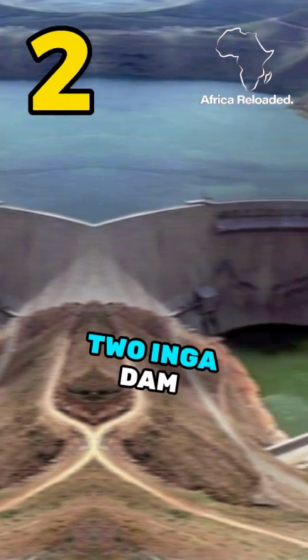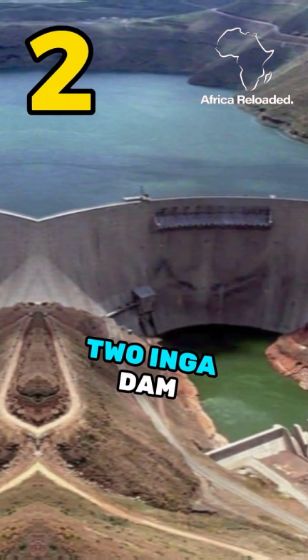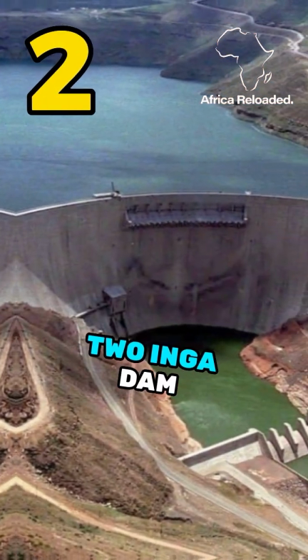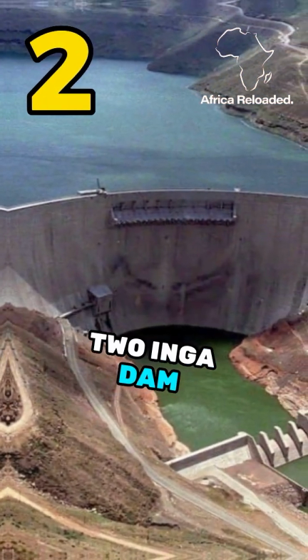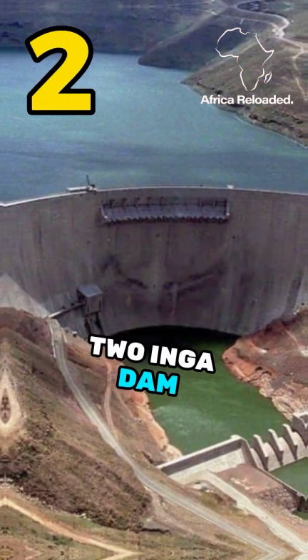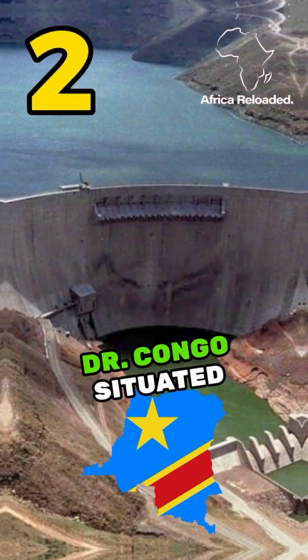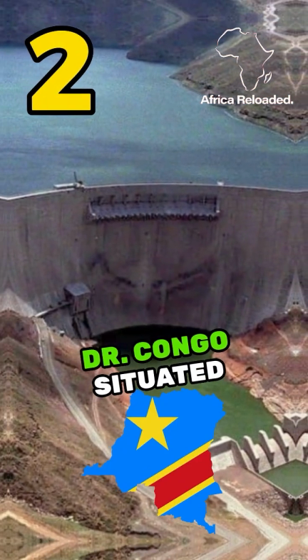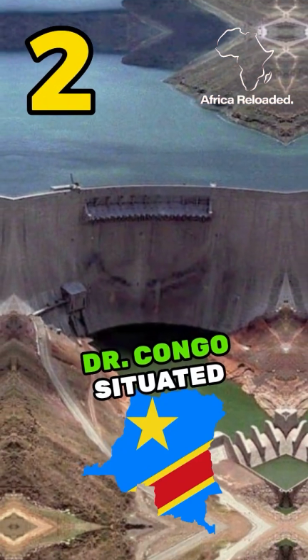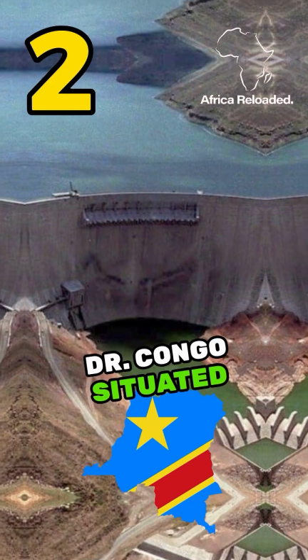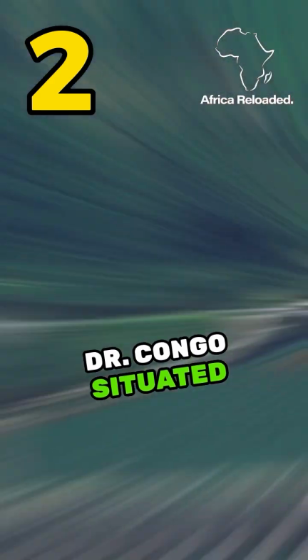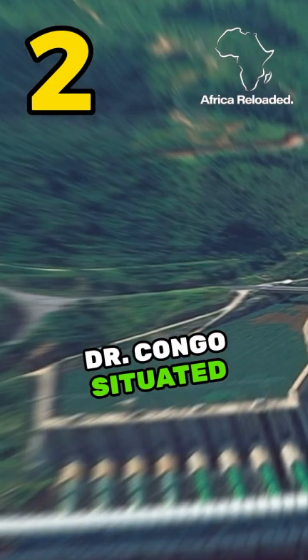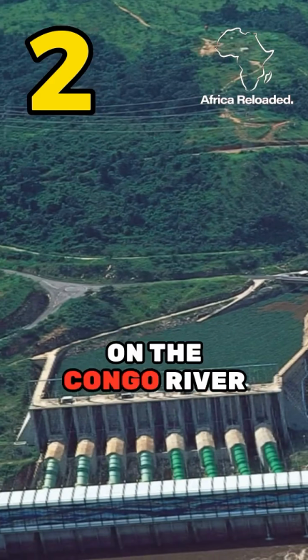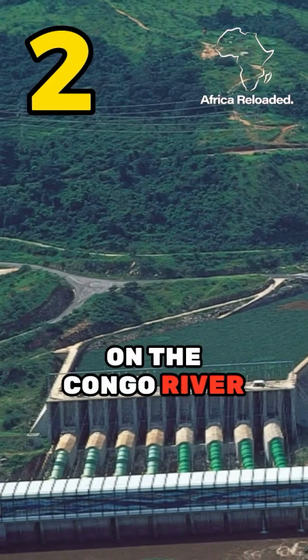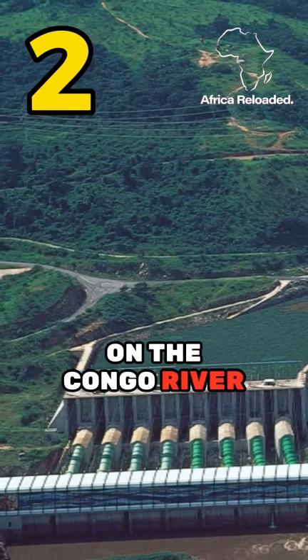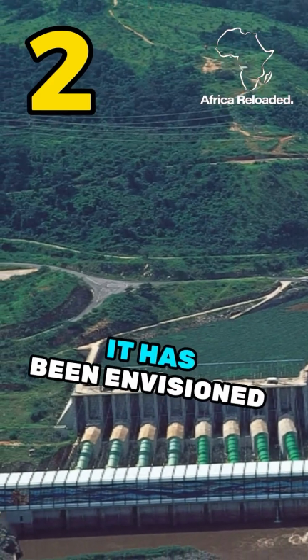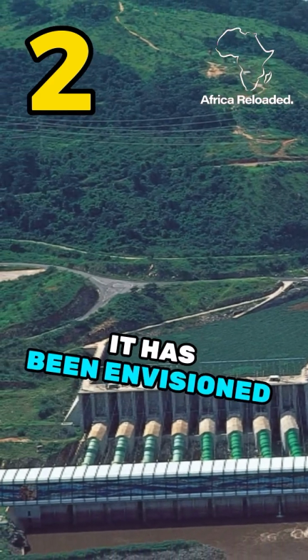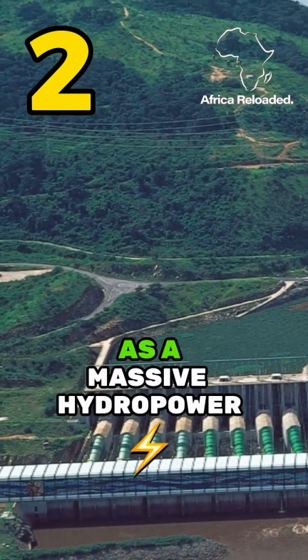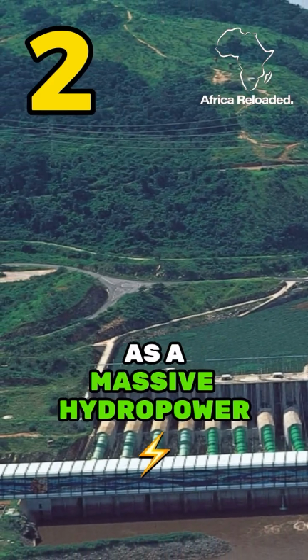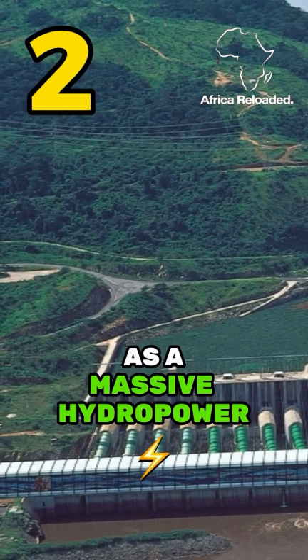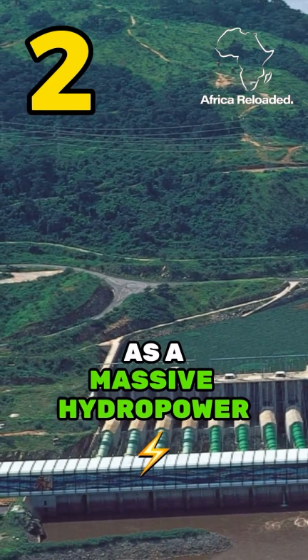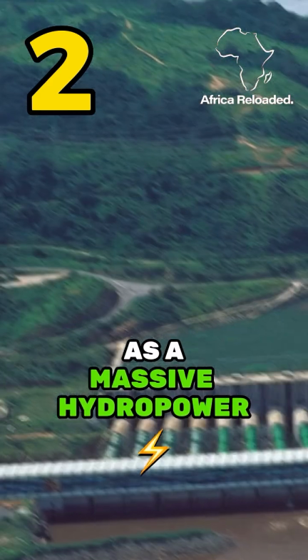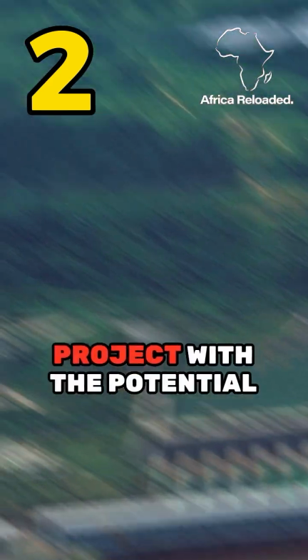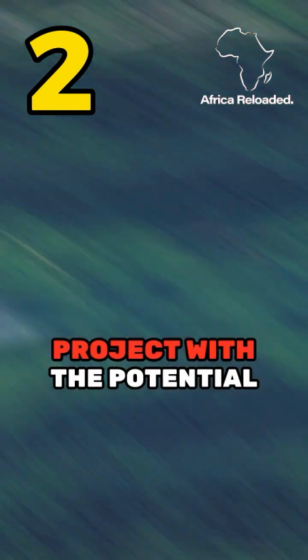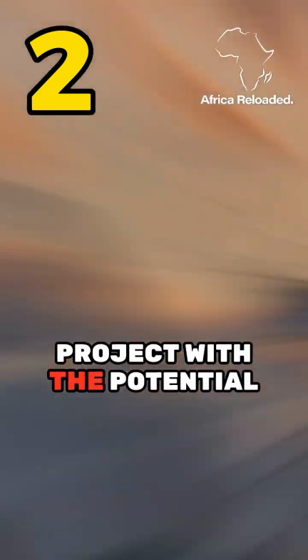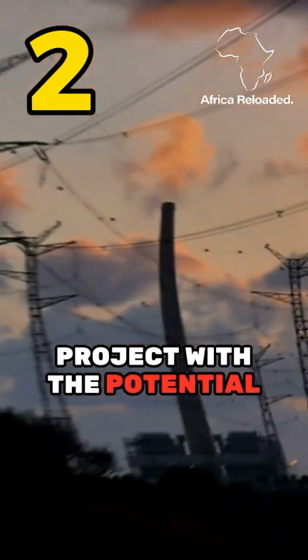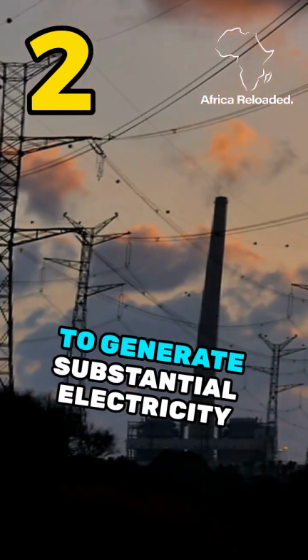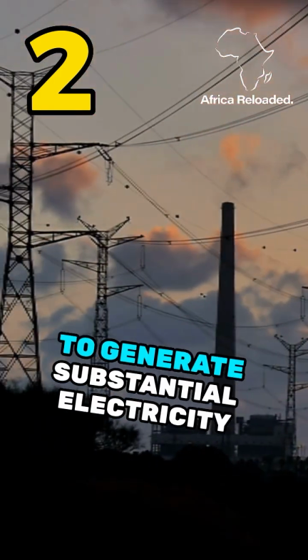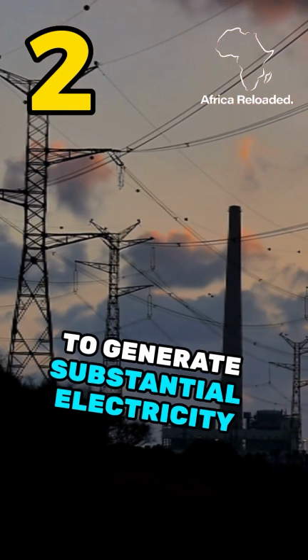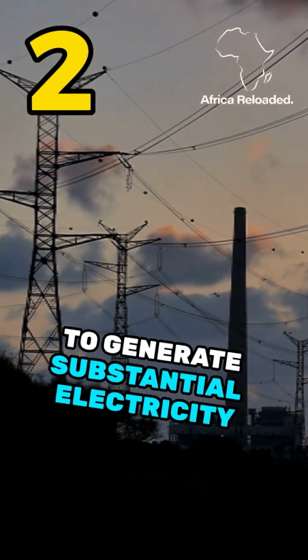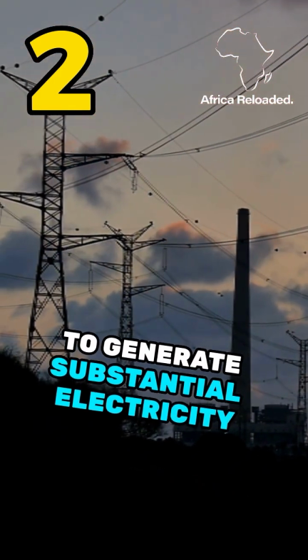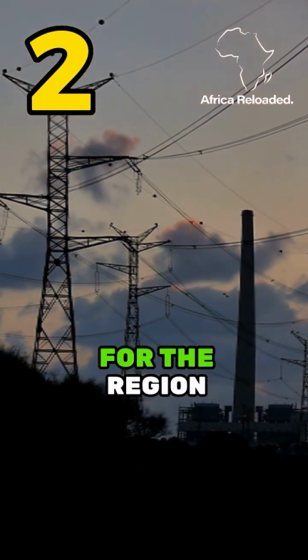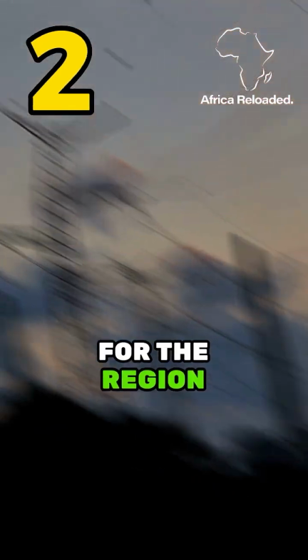Number 2: Inga Dam, DR Congo. Situated on the Congo River, it has been envisioned as a massive hydropower project with the potential to generate substantial electricity for the region.